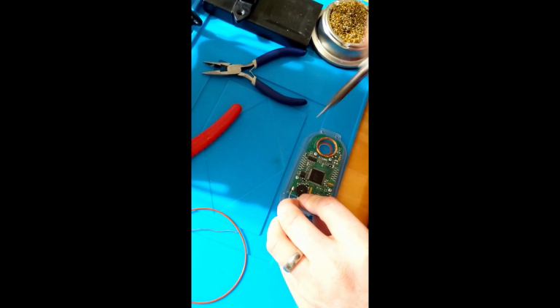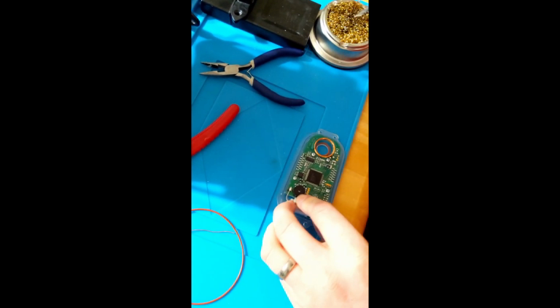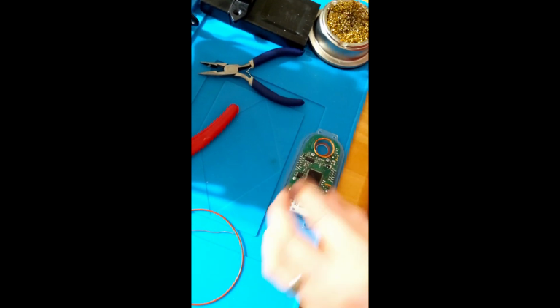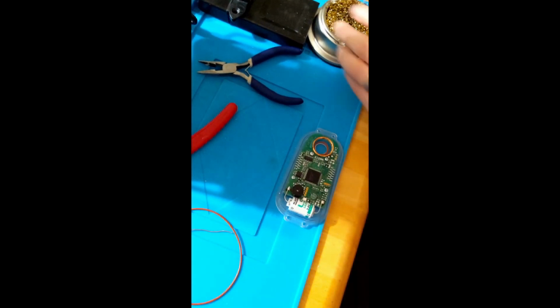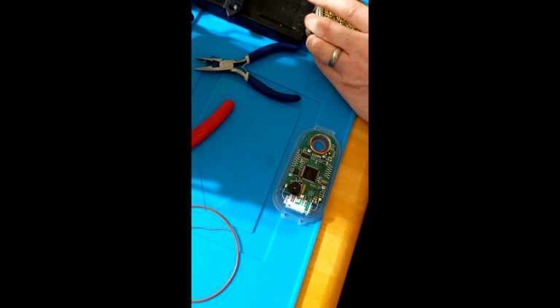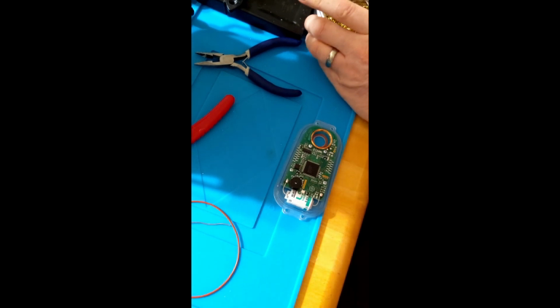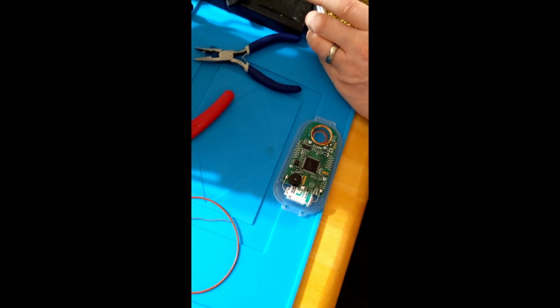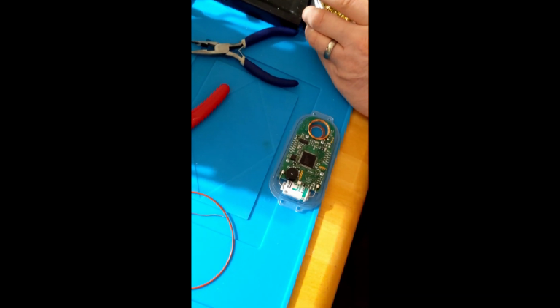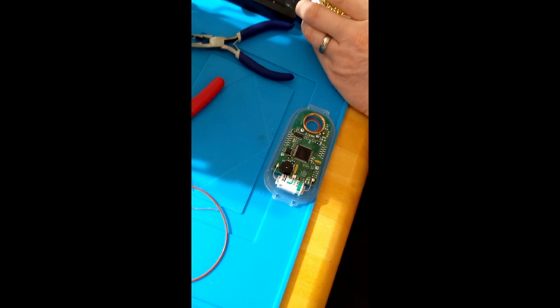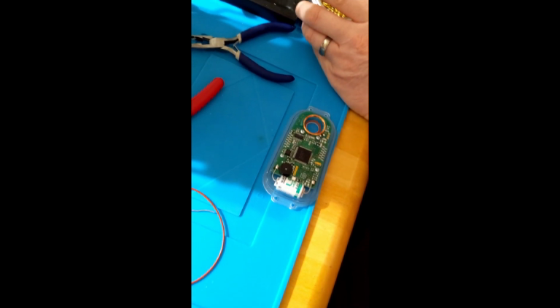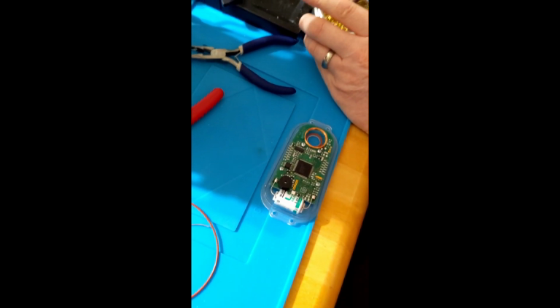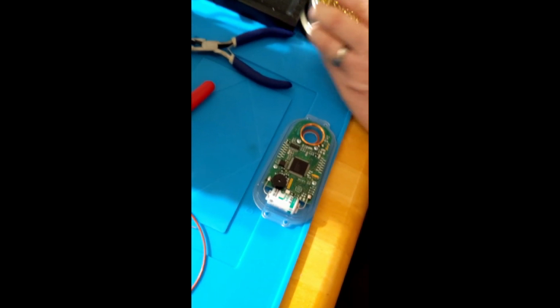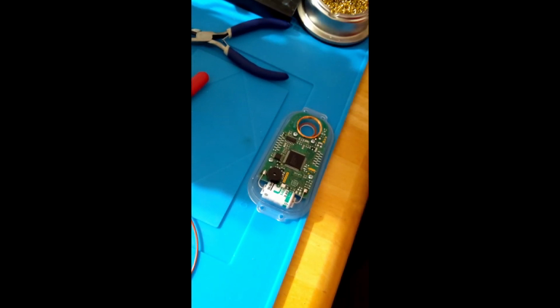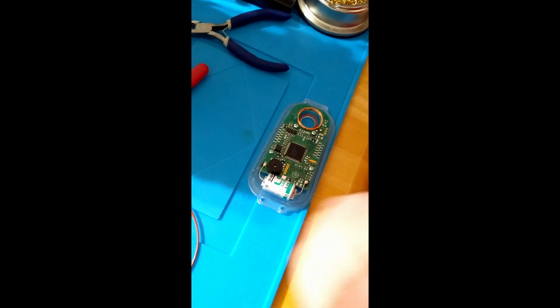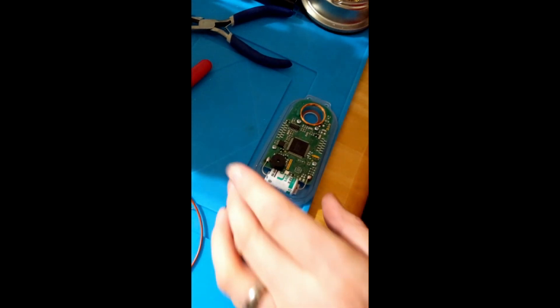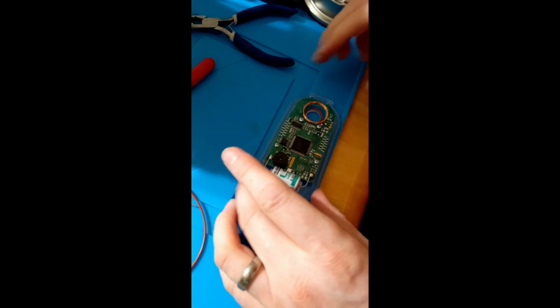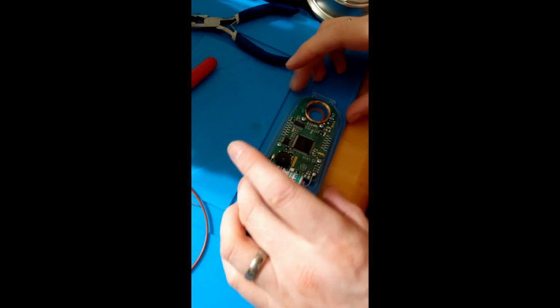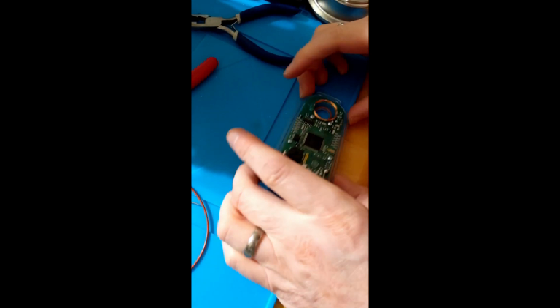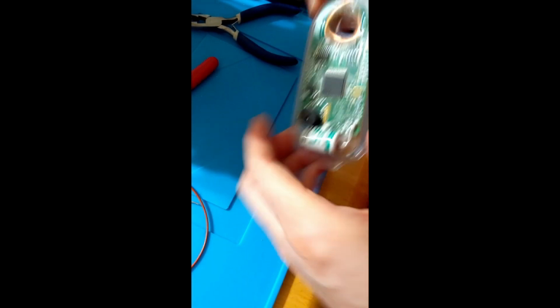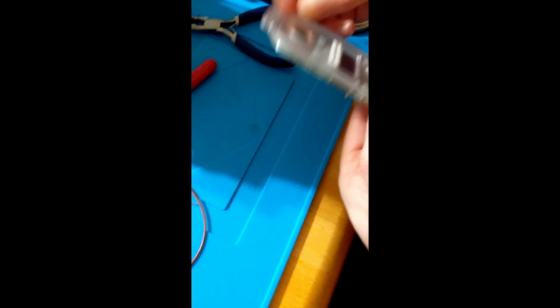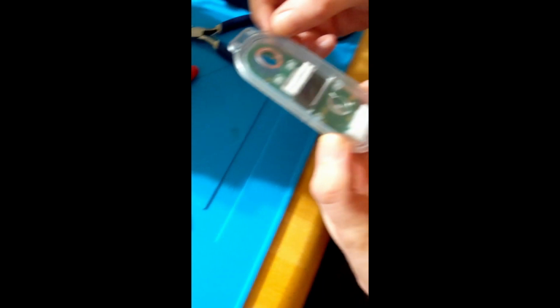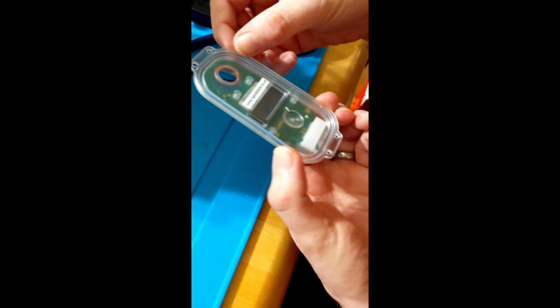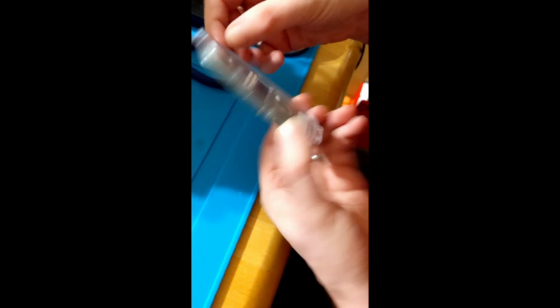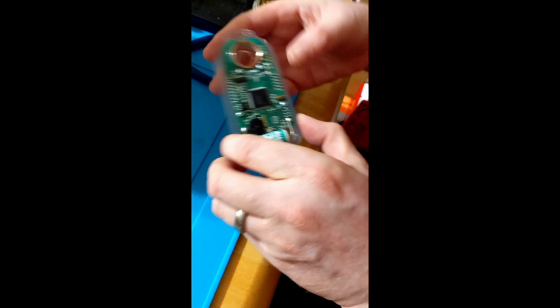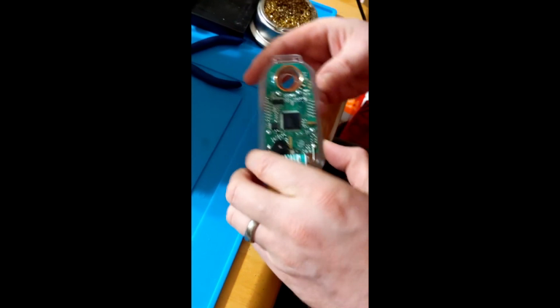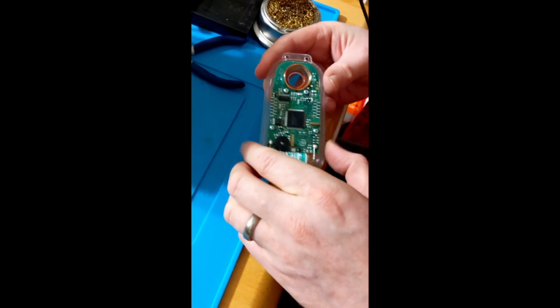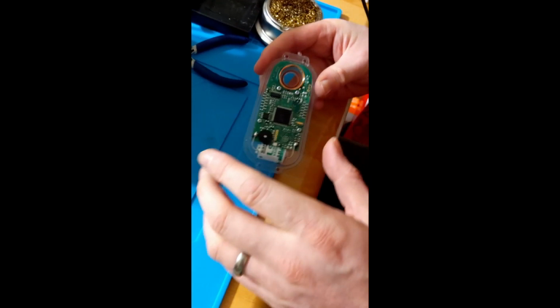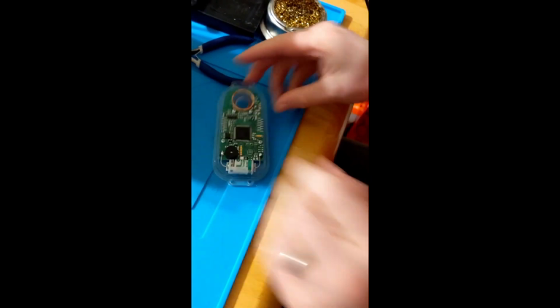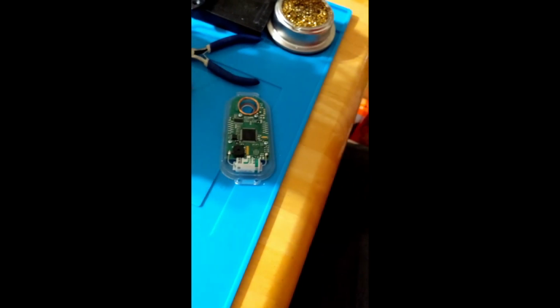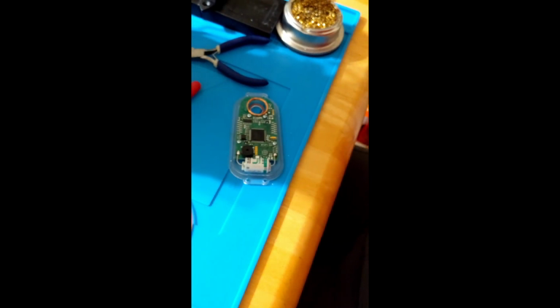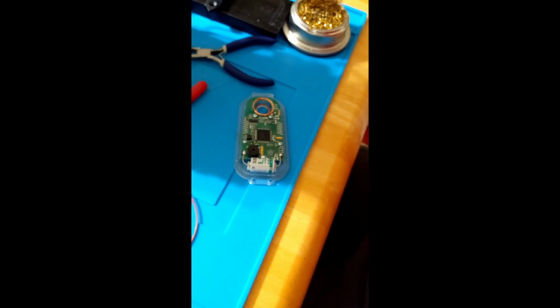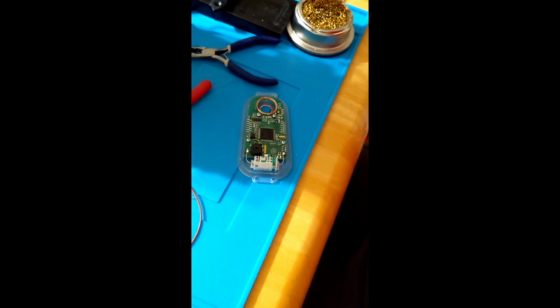There we go. At this point you can turn over the box - but not yet. Let me get my SI card.